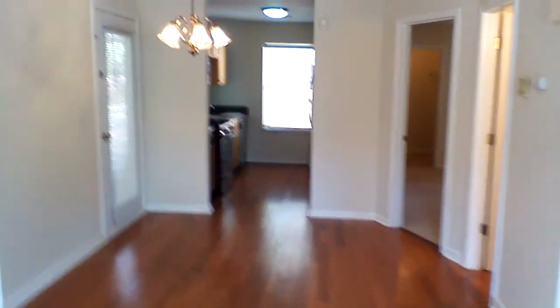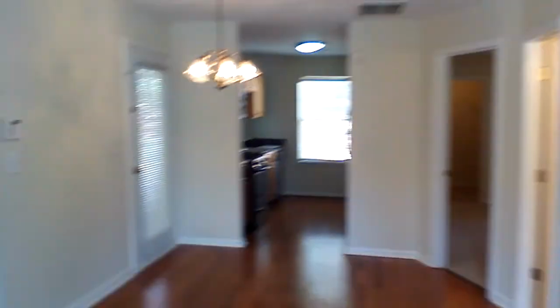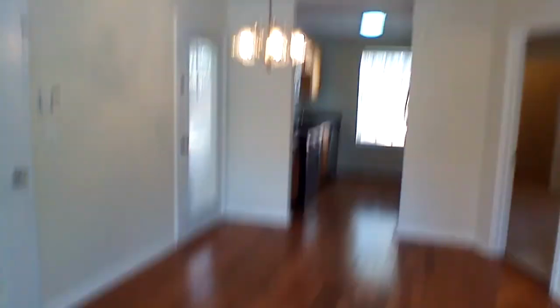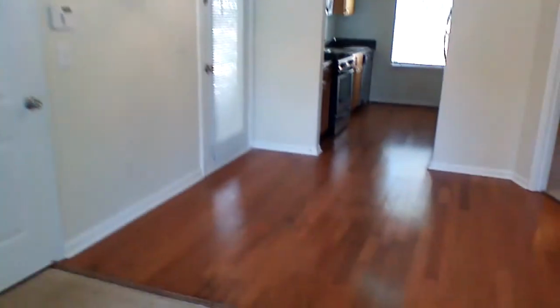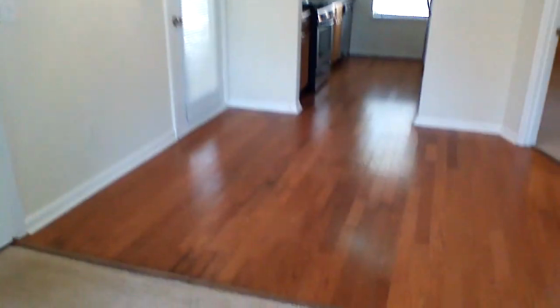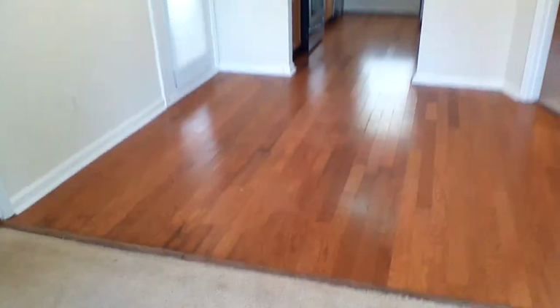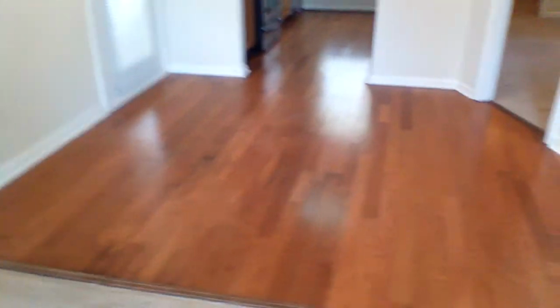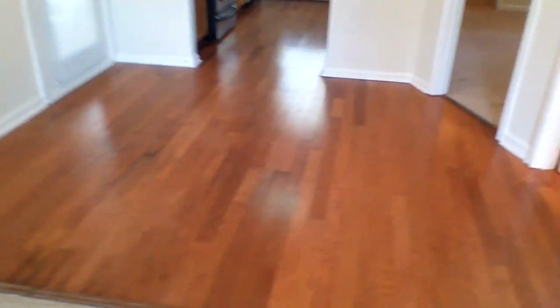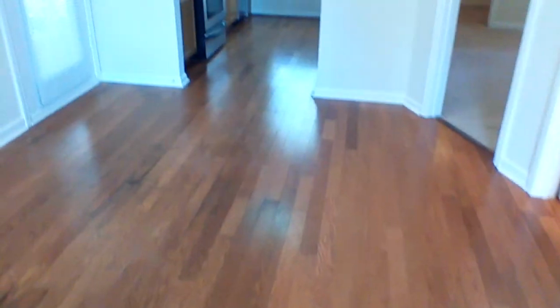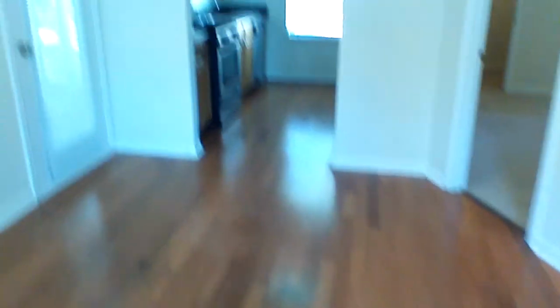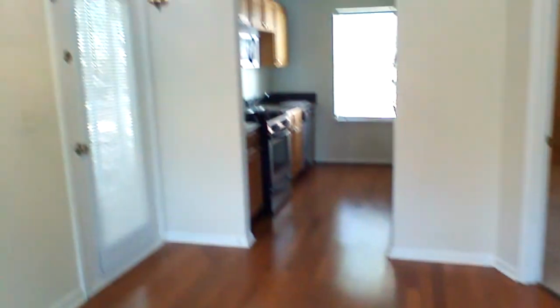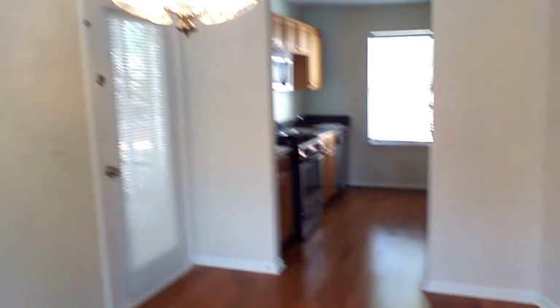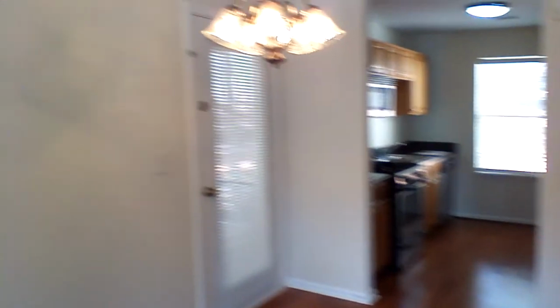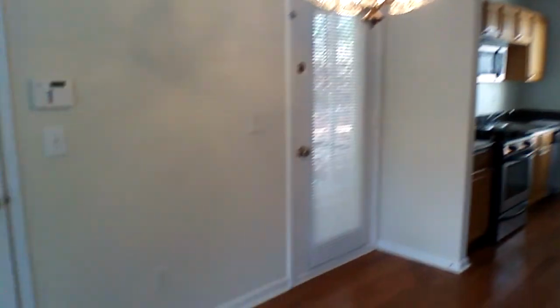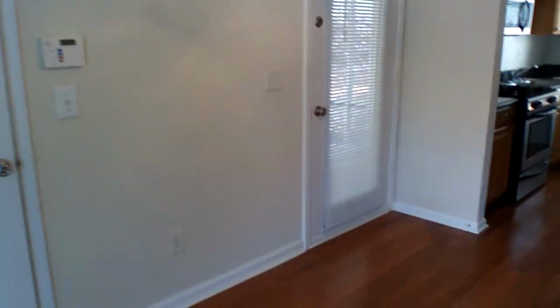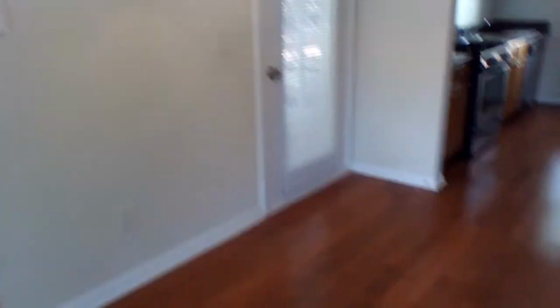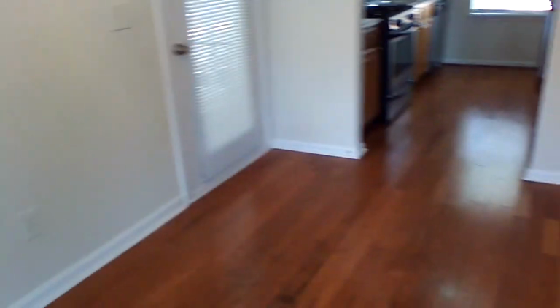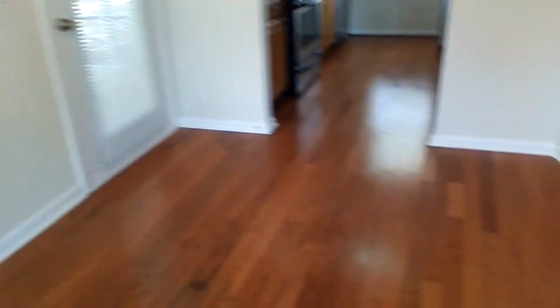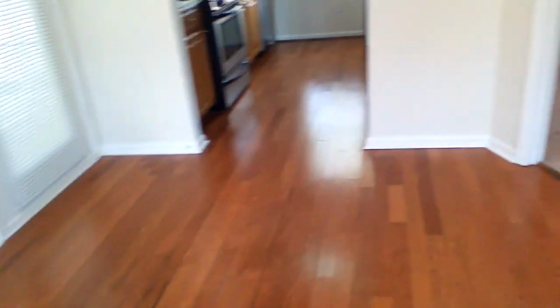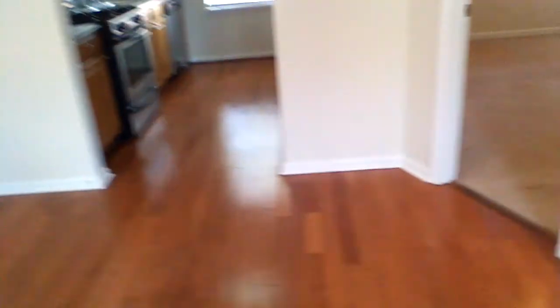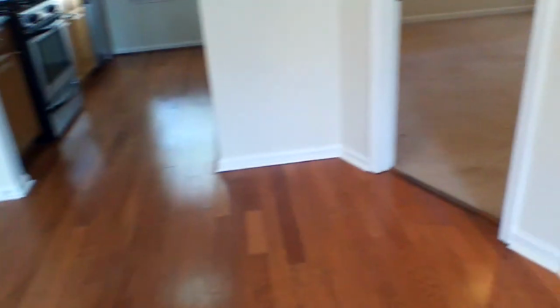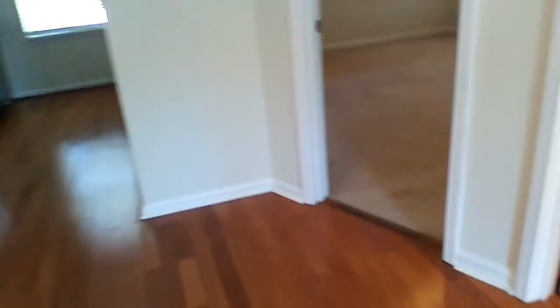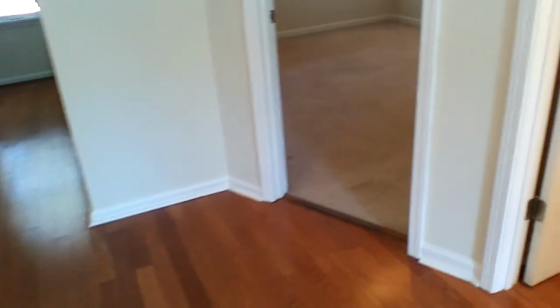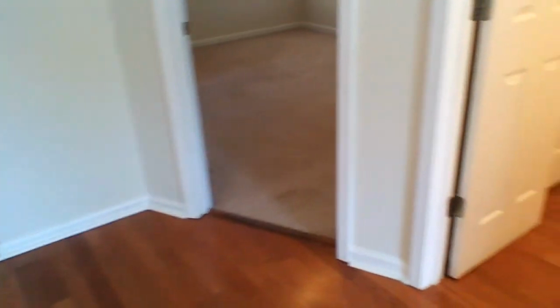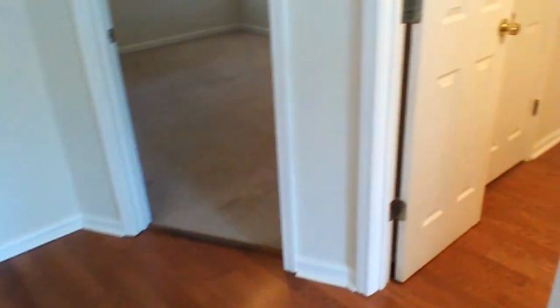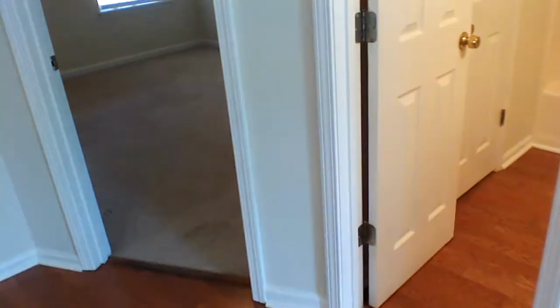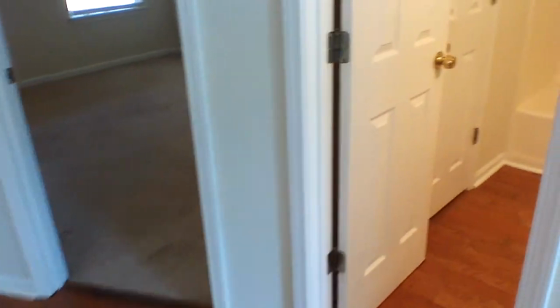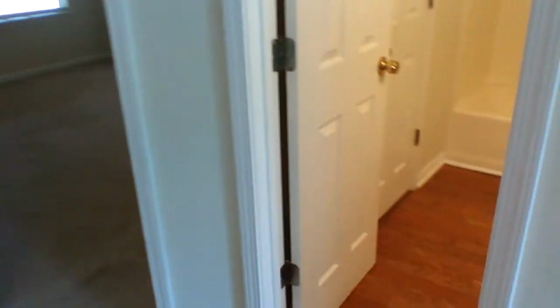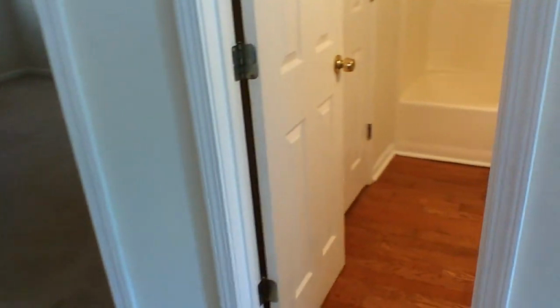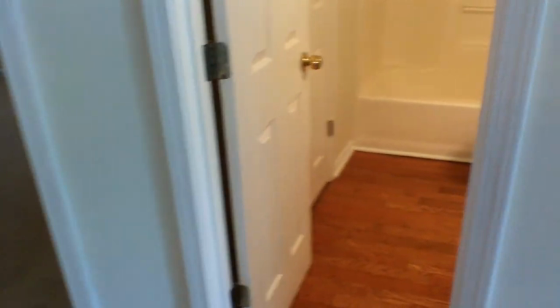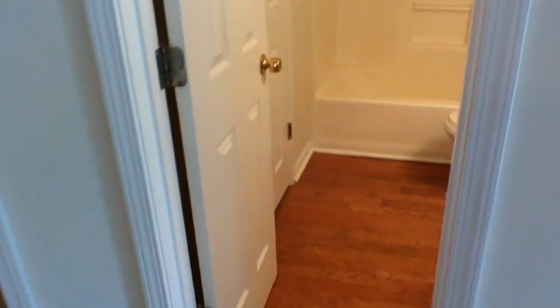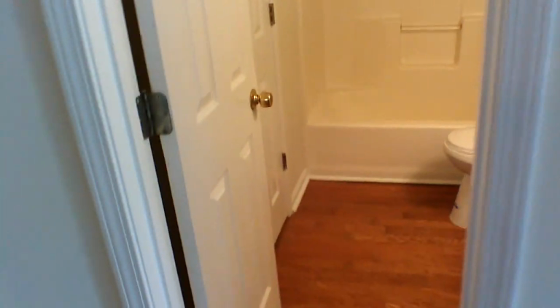Here's your dining area with hardwood floors. This home is freshly renovated with new carpet and paint all the way through.